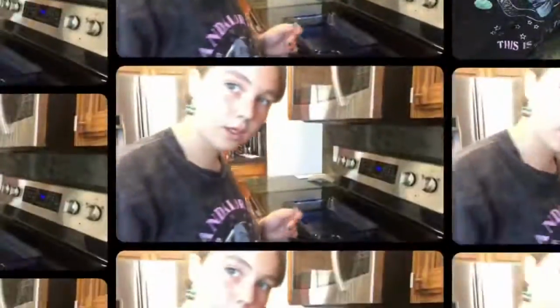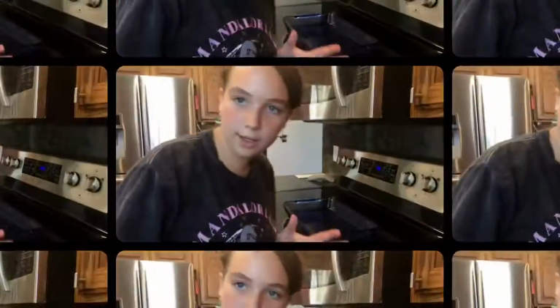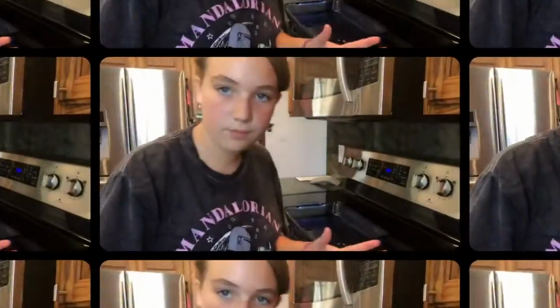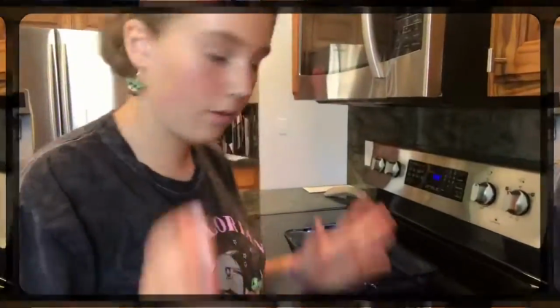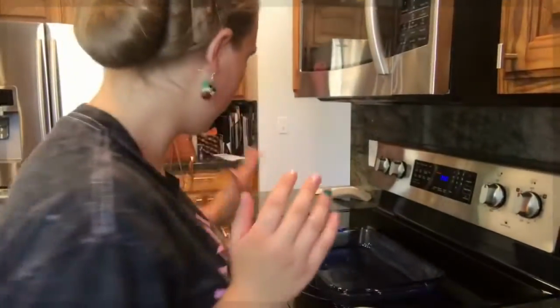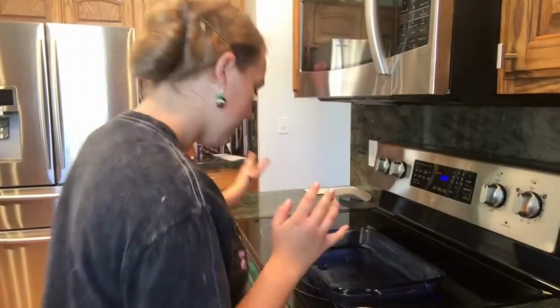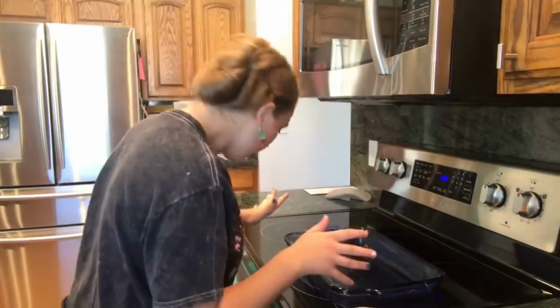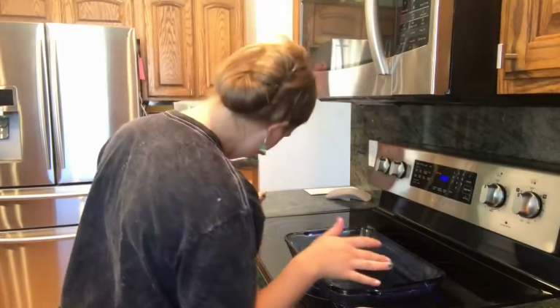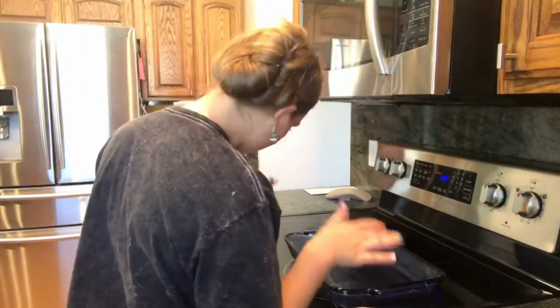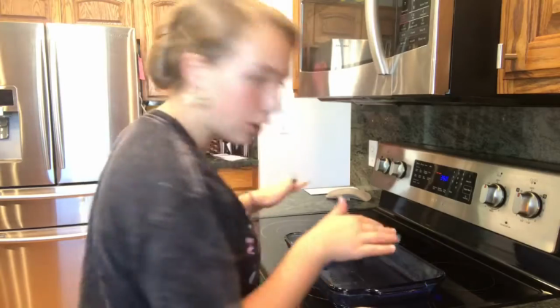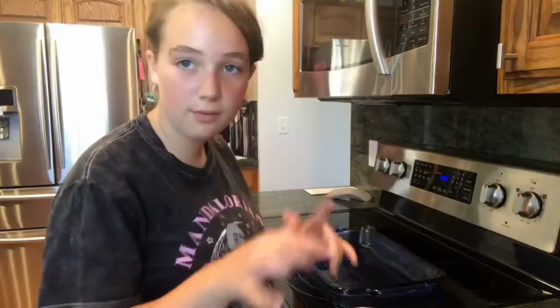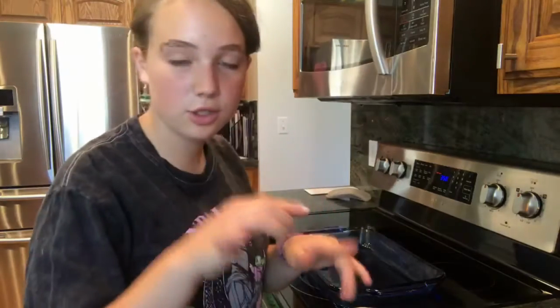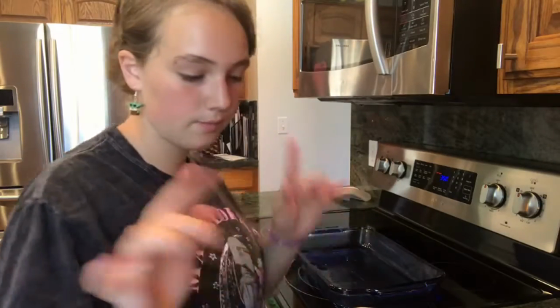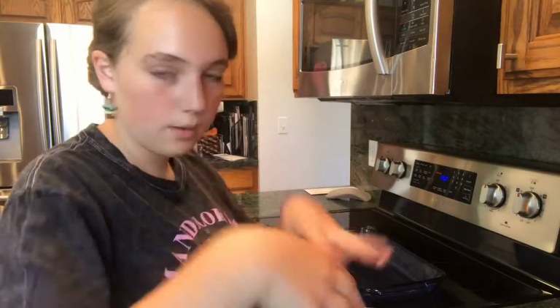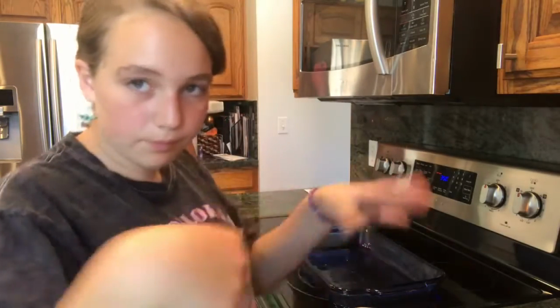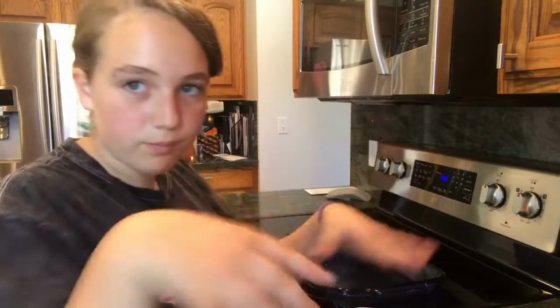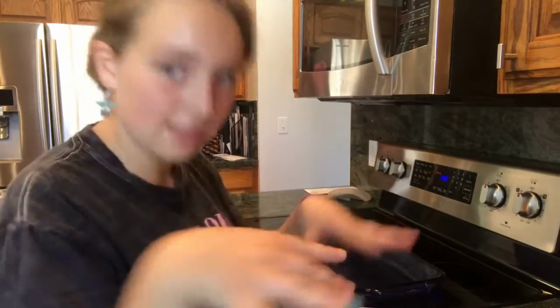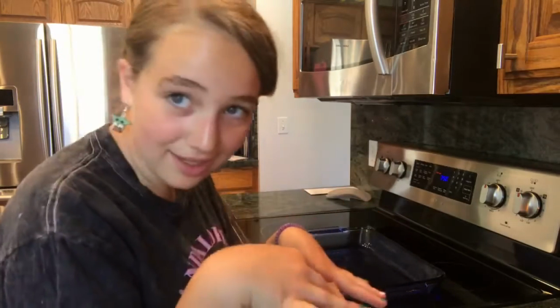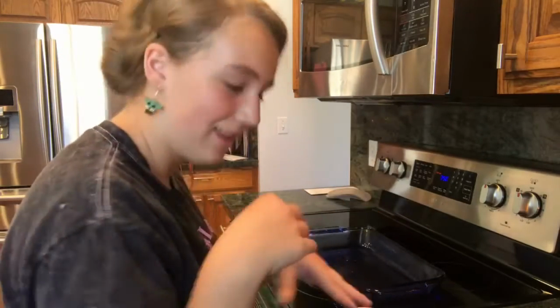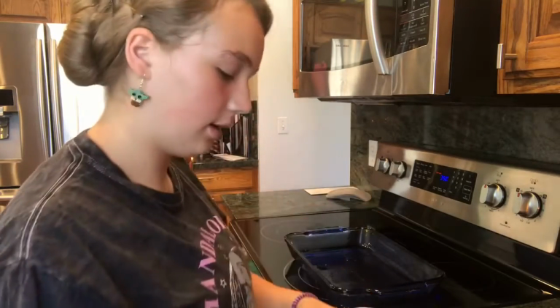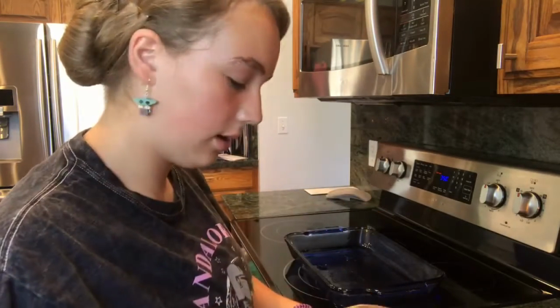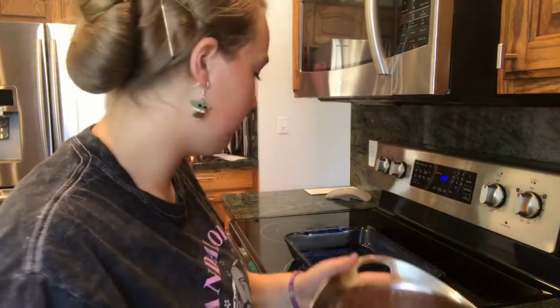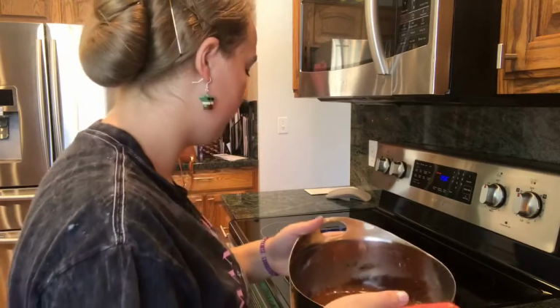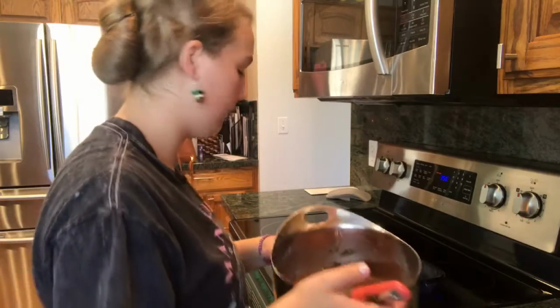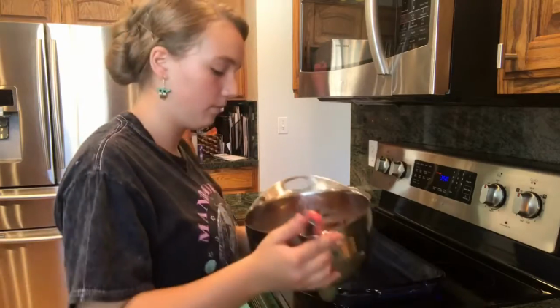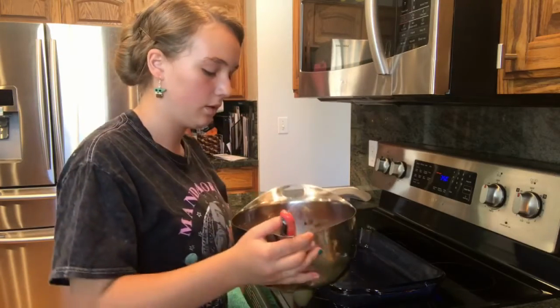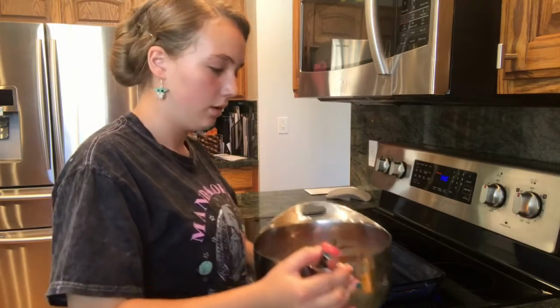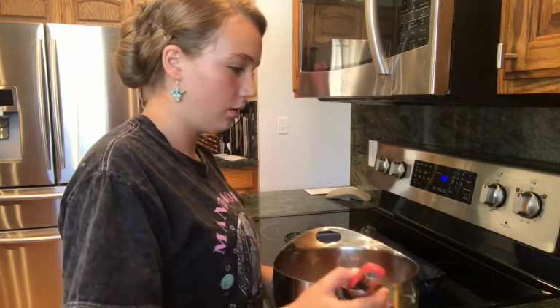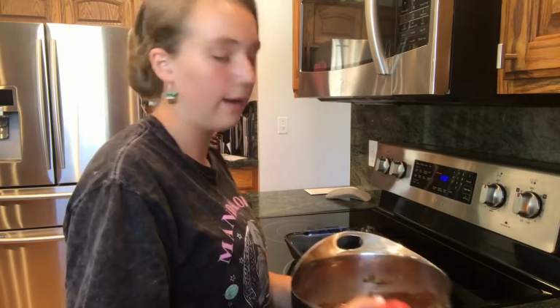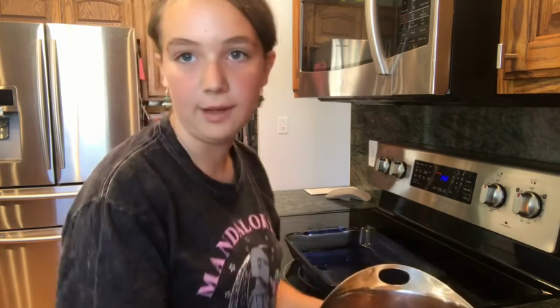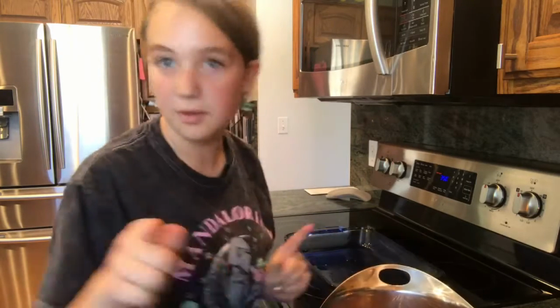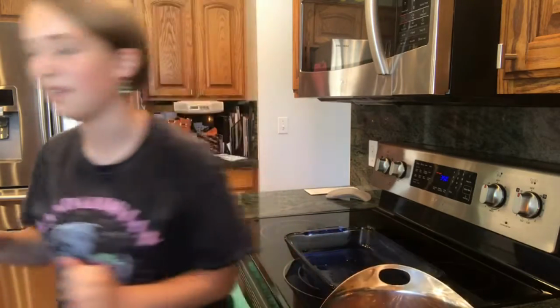Okay guys, I need to pour it into the pan because I just finished mixing. I might need a spatula — let me grab one.